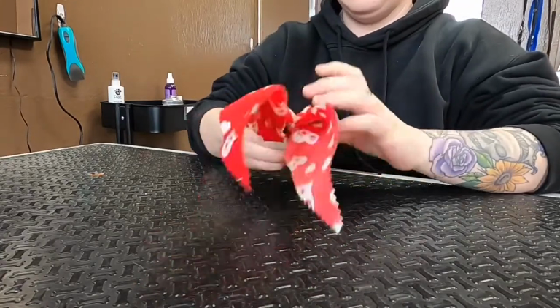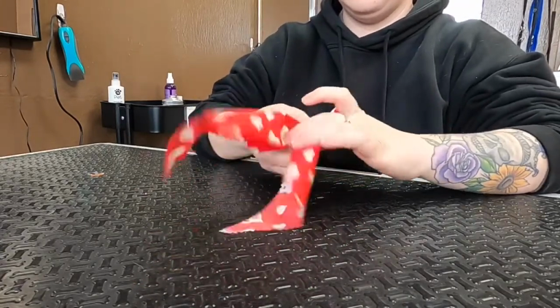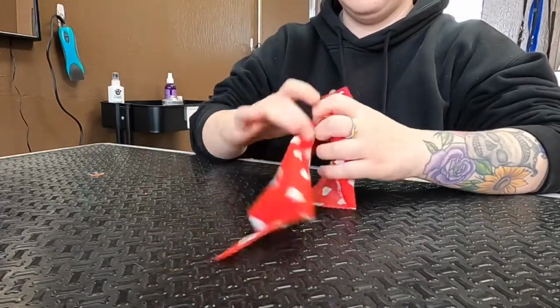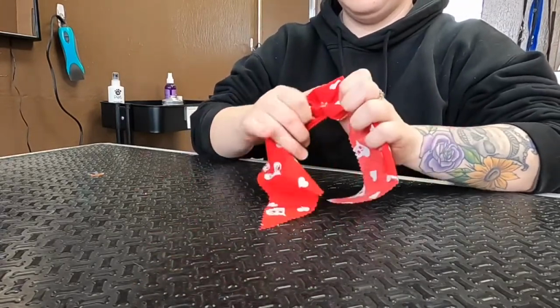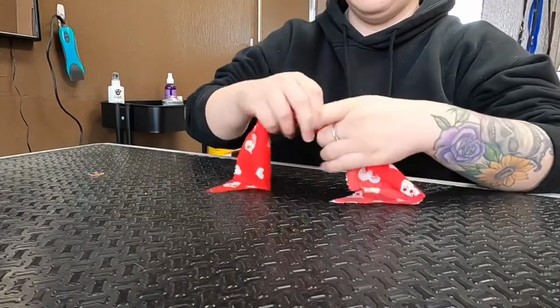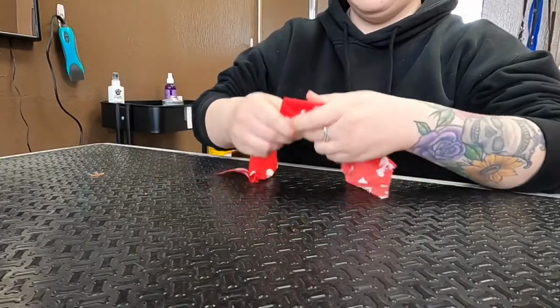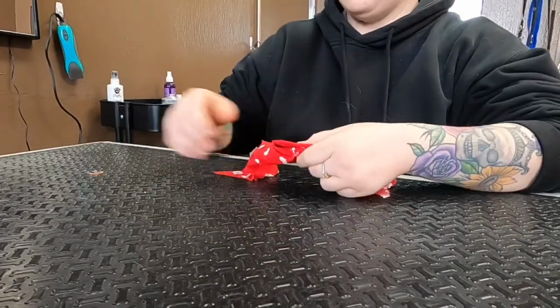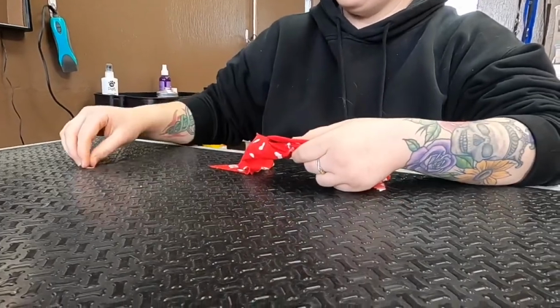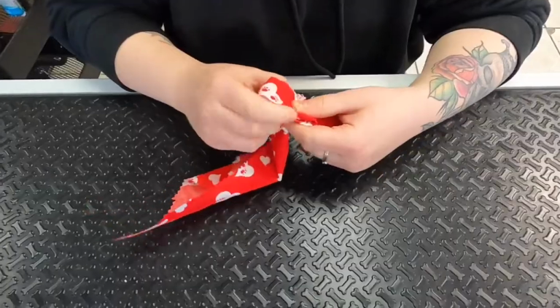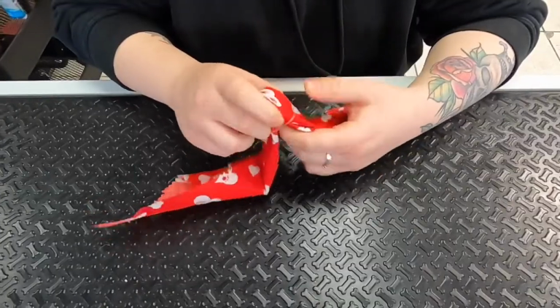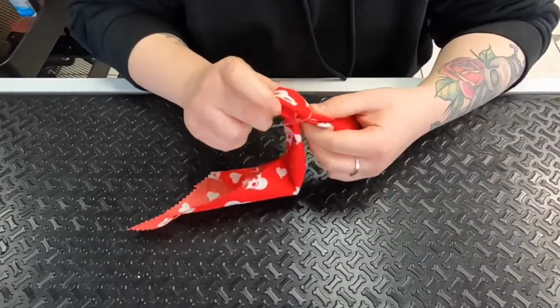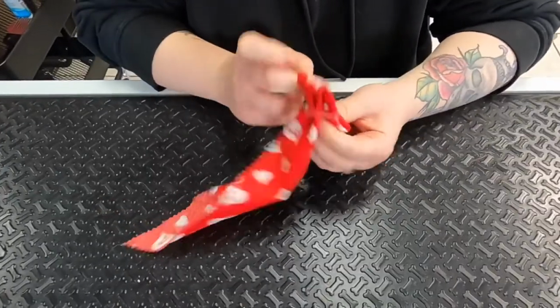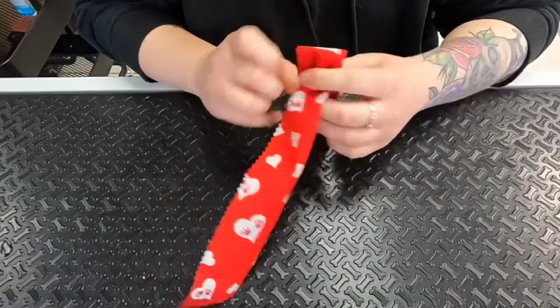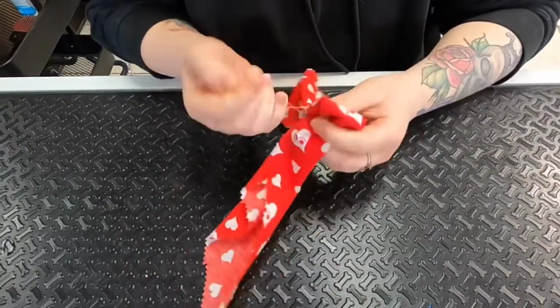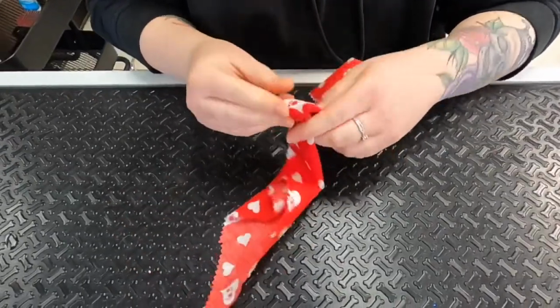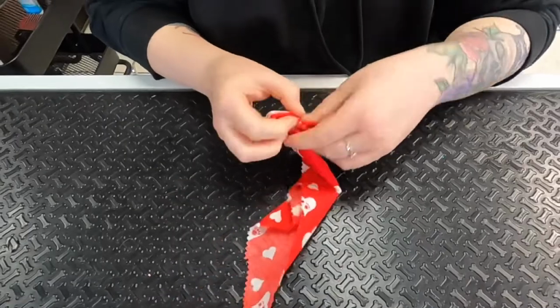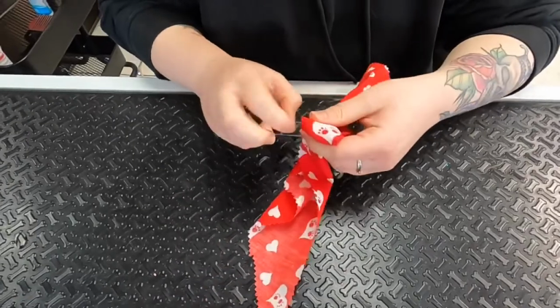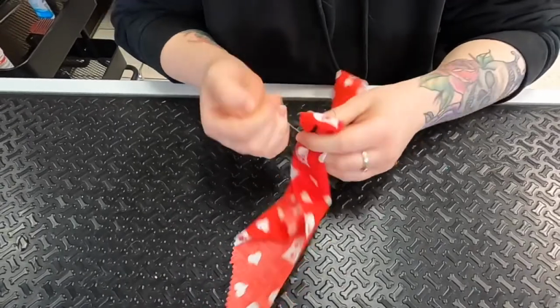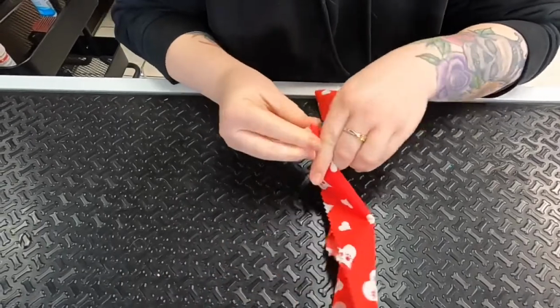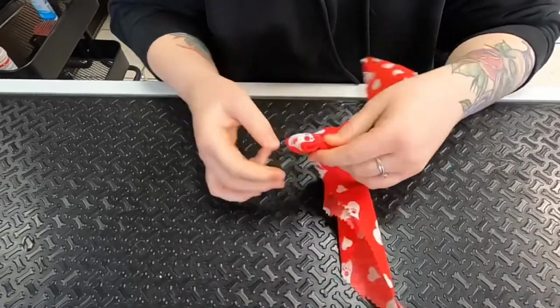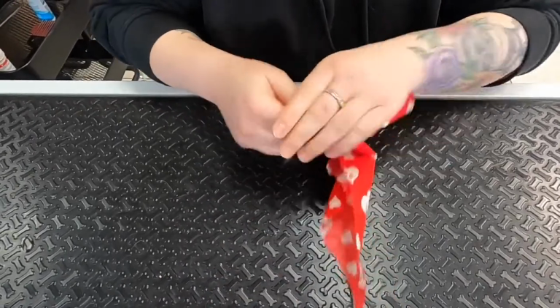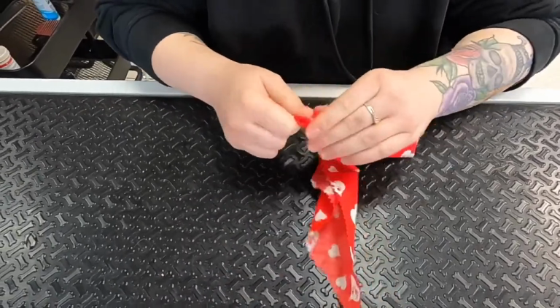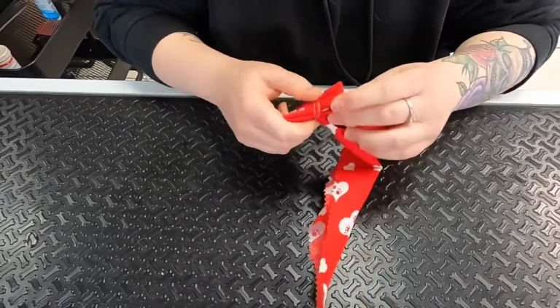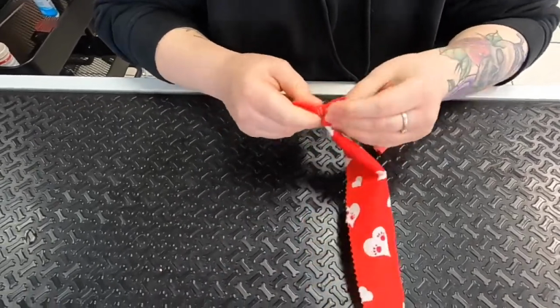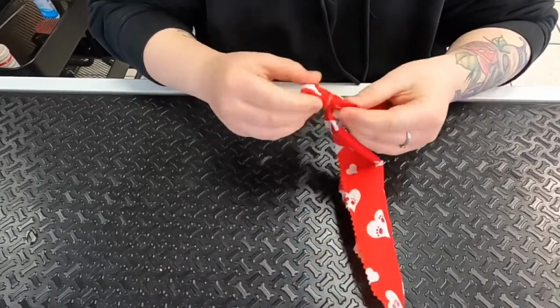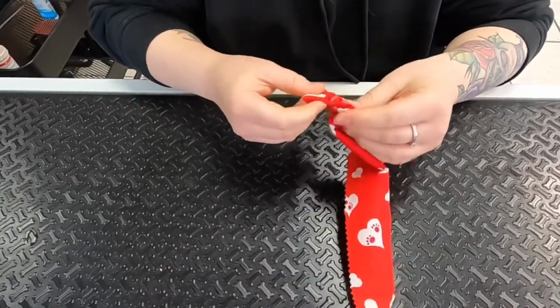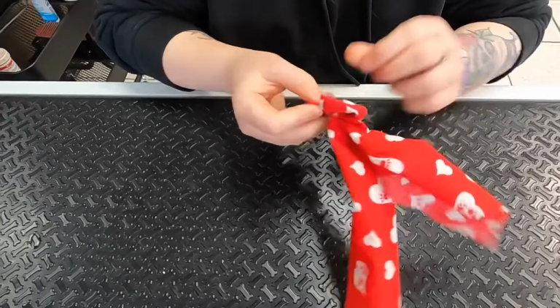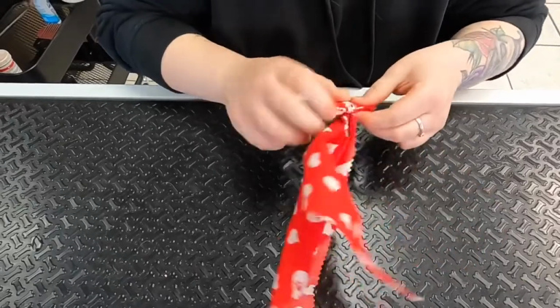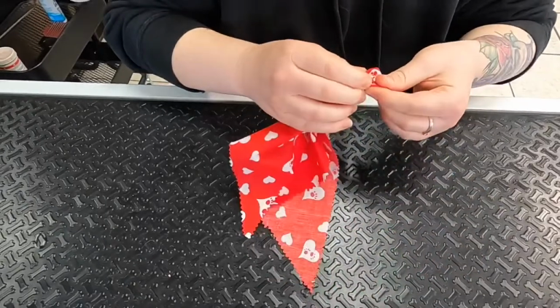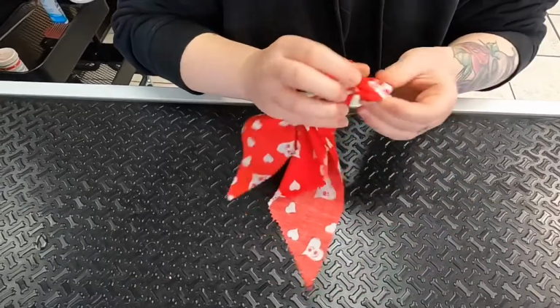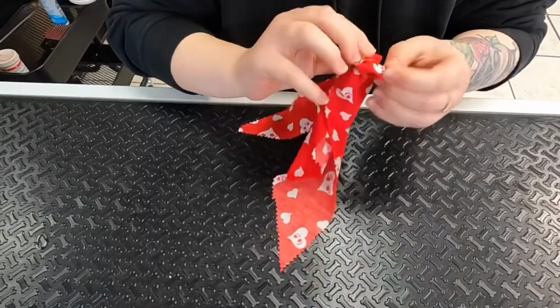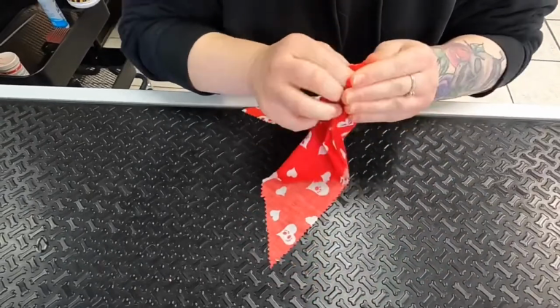Slide the rubber band down until you have the size bow that you need. Place another rubber band in the center of the bow and wrap it around a few times until it's tight. Give it a little squeeze and neaten up the band.